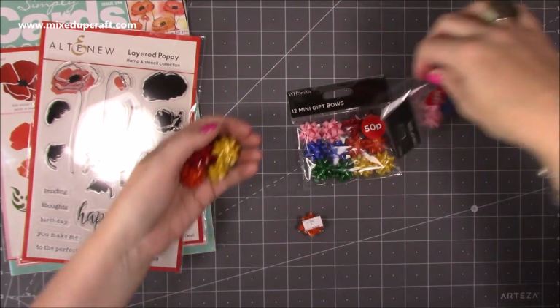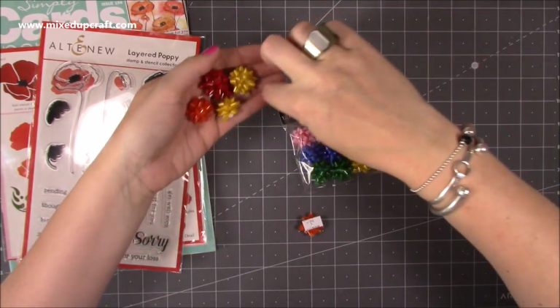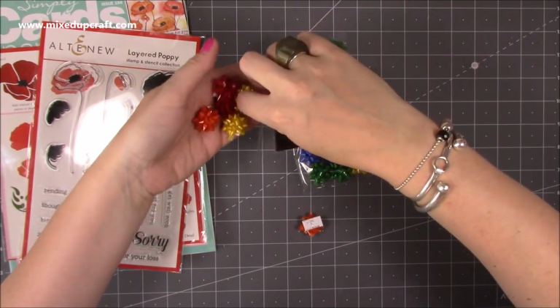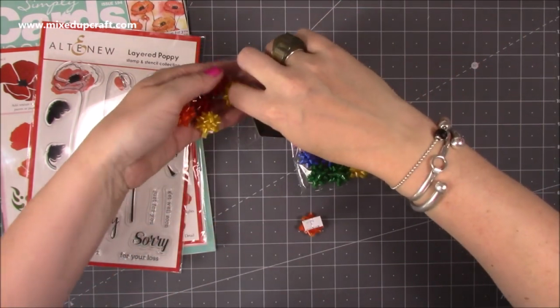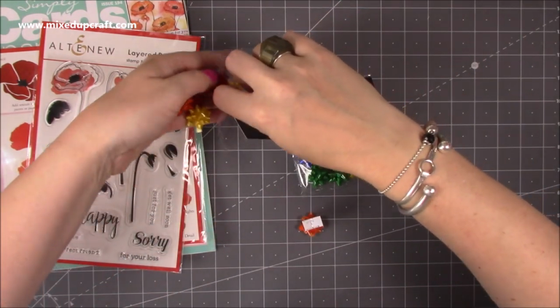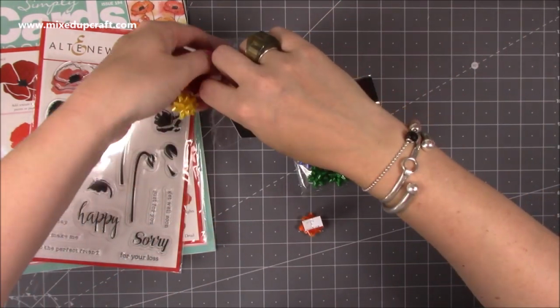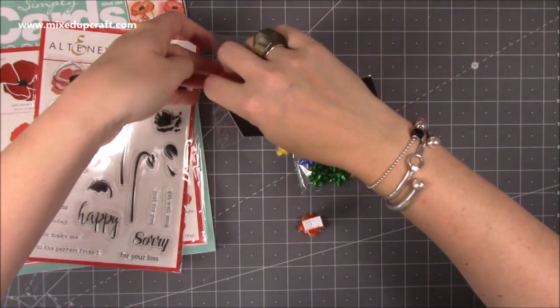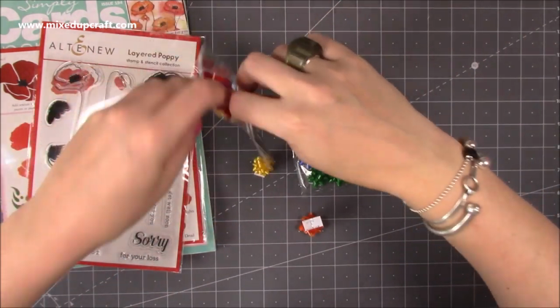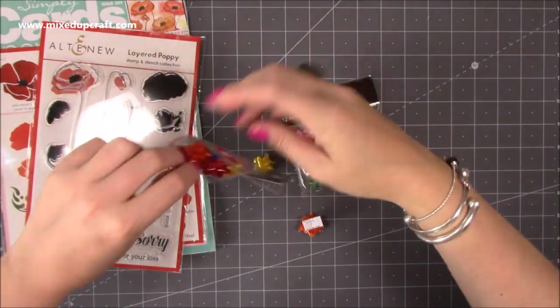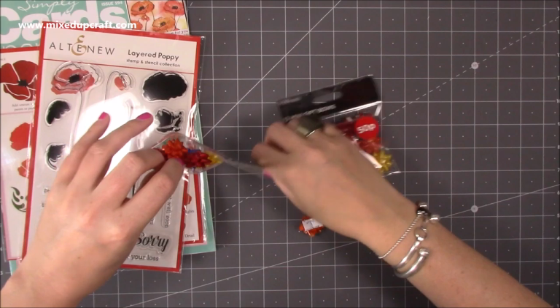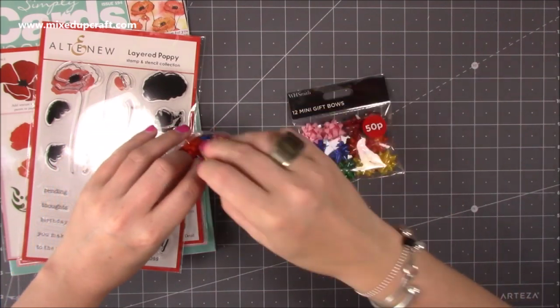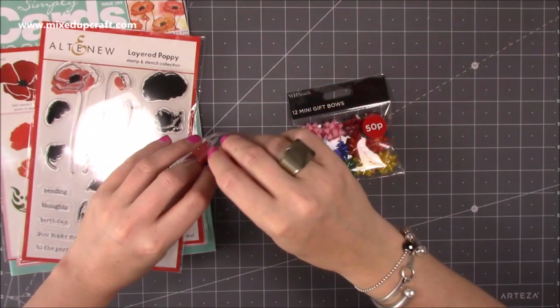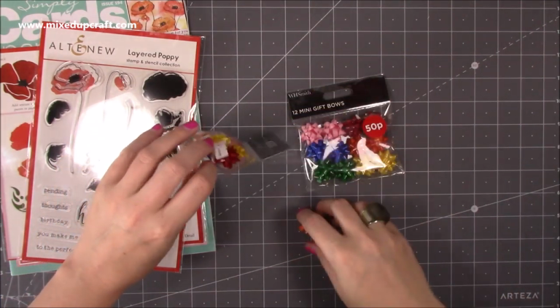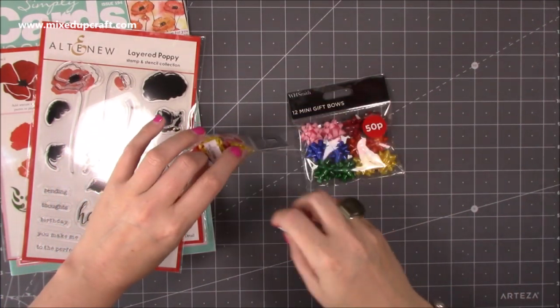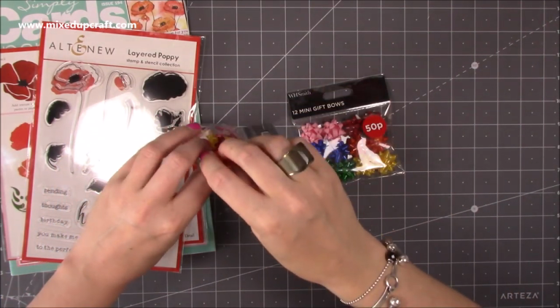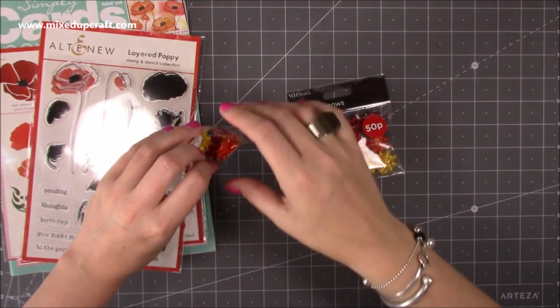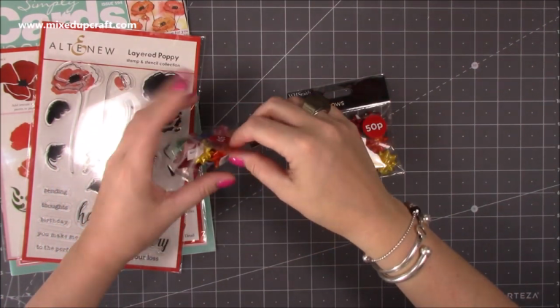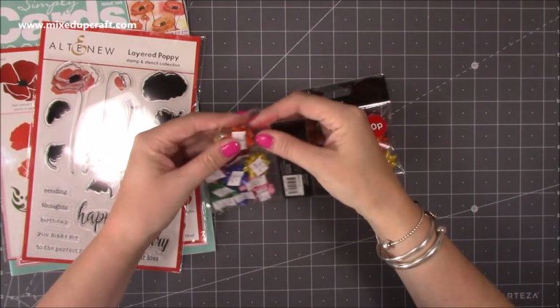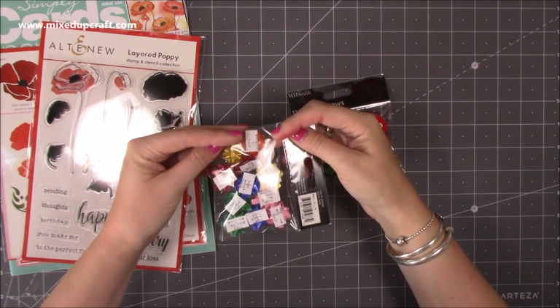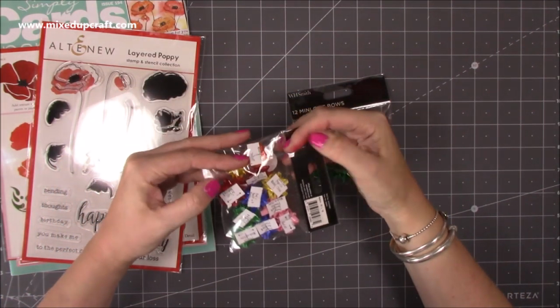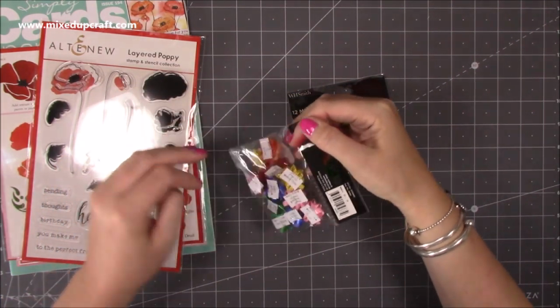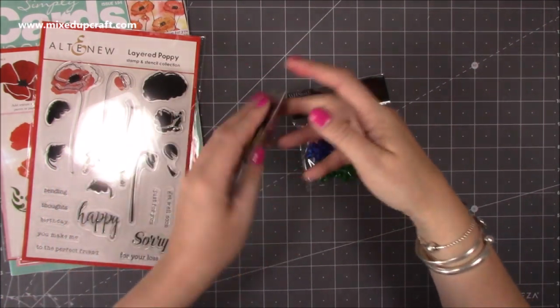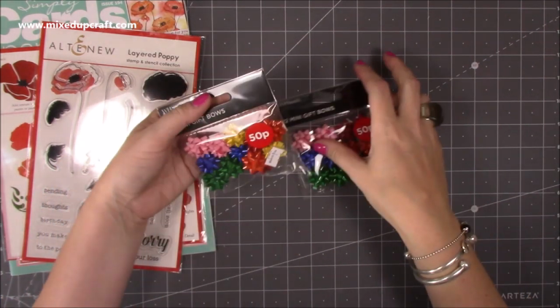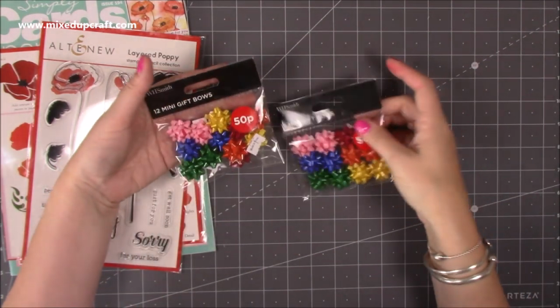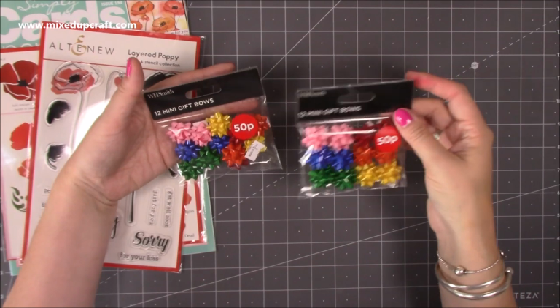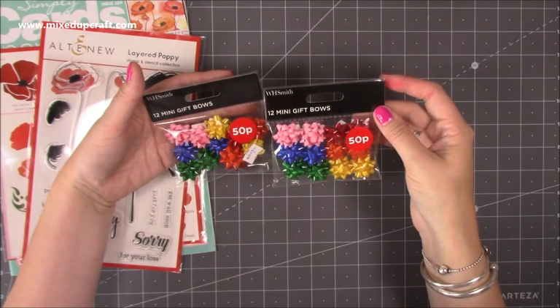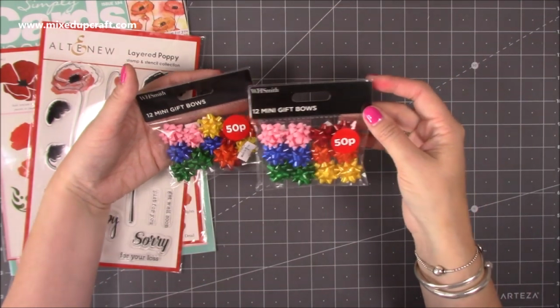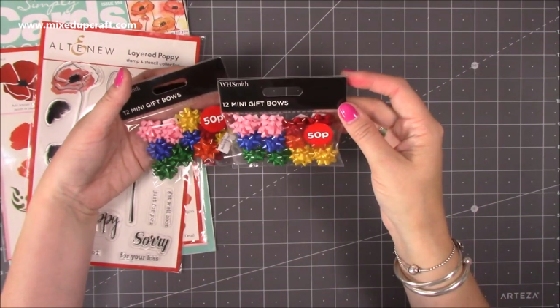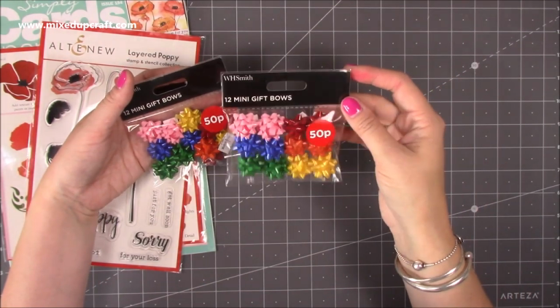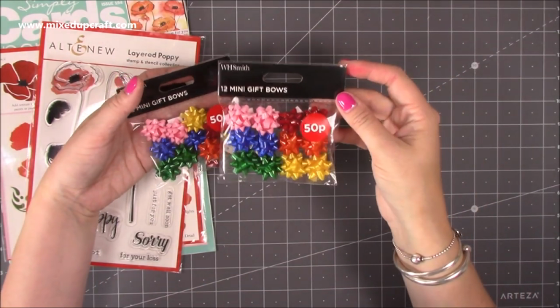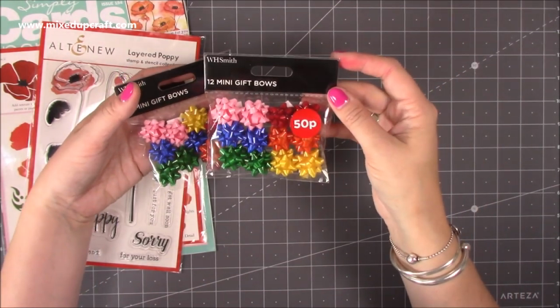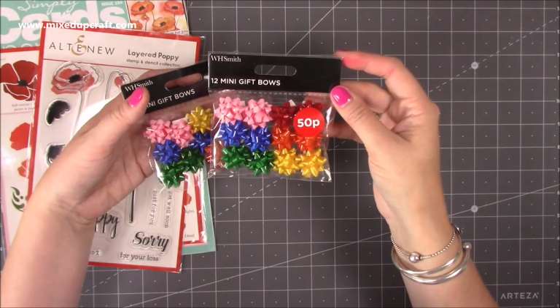I believe that's the sale price — I think it was part of their clearance. I'm not sure, but I hadn't seen them before, so whether they've come in and gone straight into the sale or that is the normal price, I don't know.